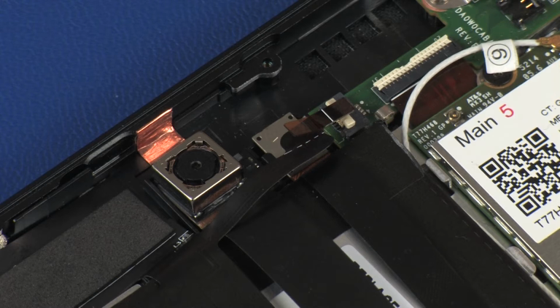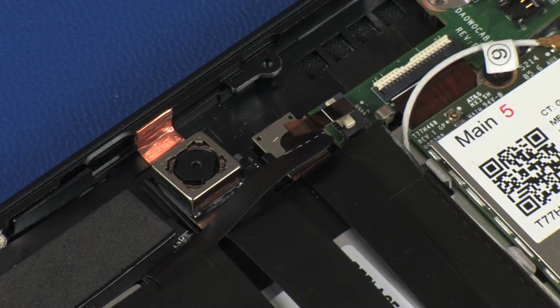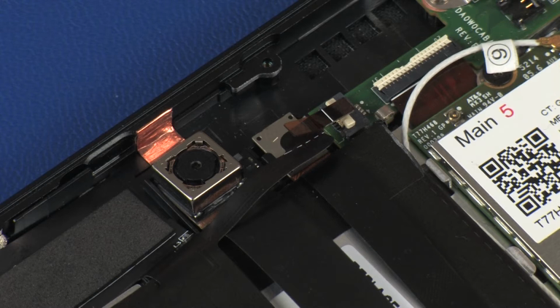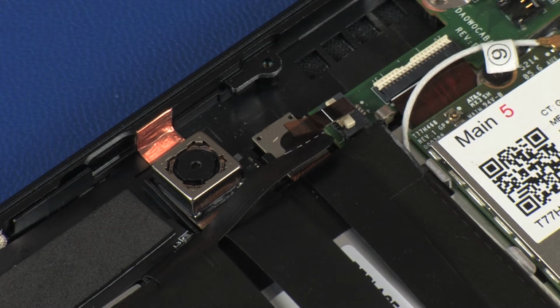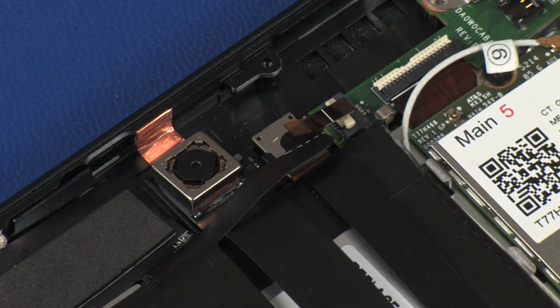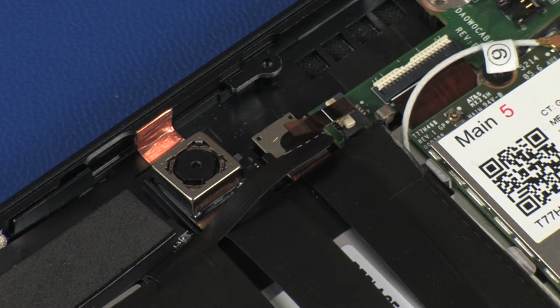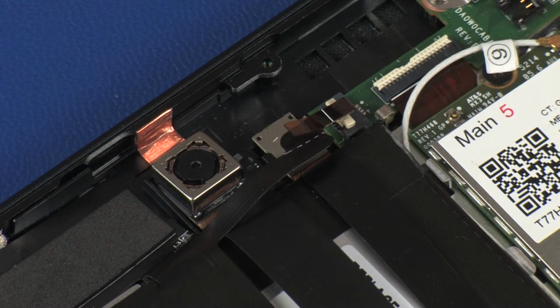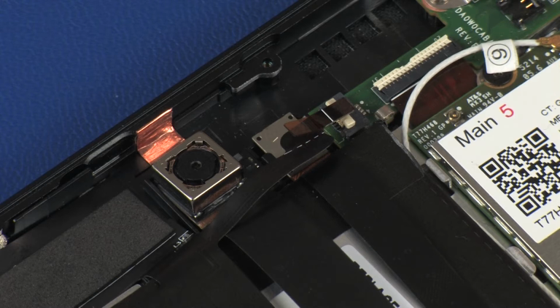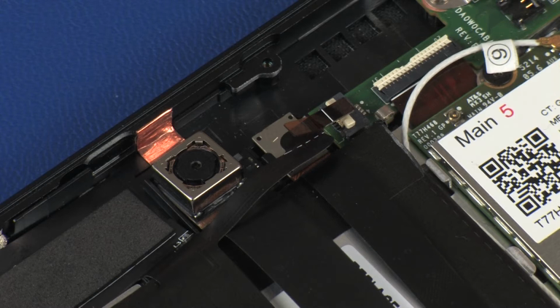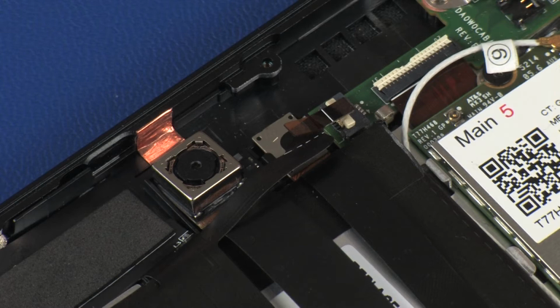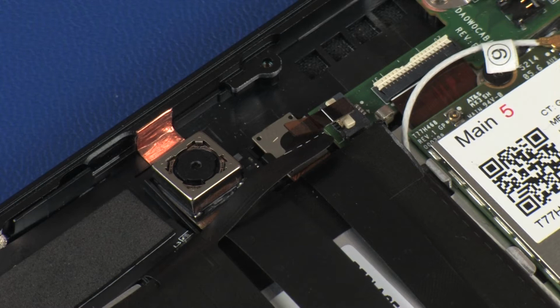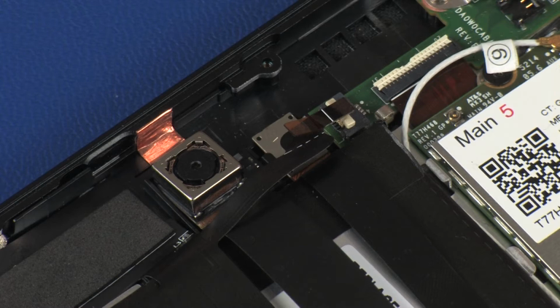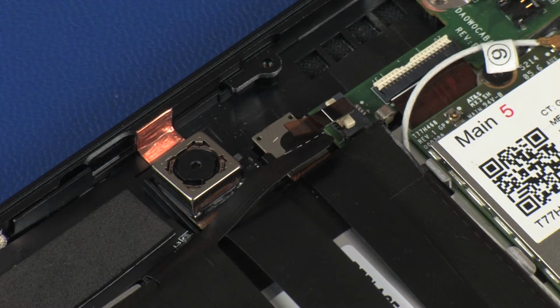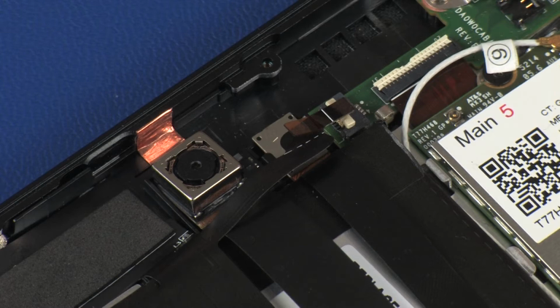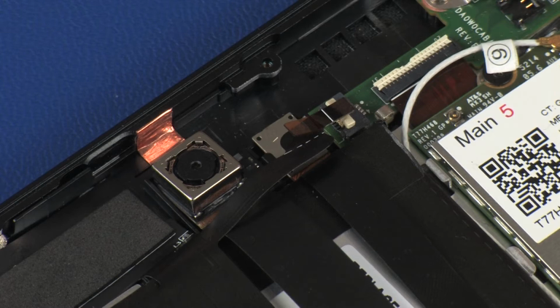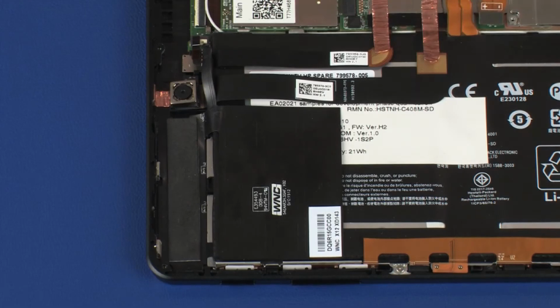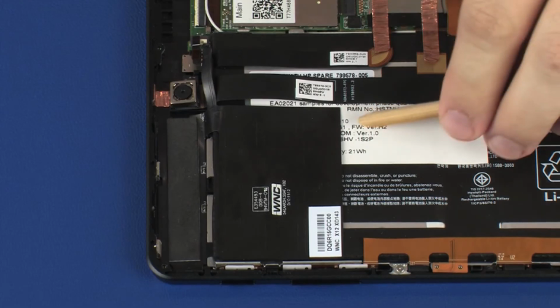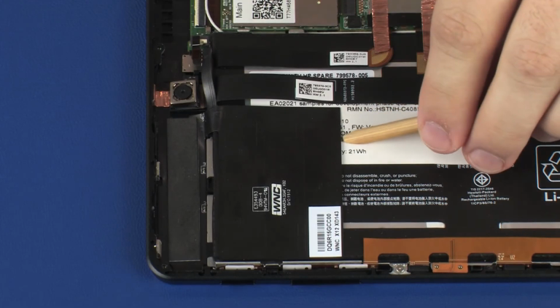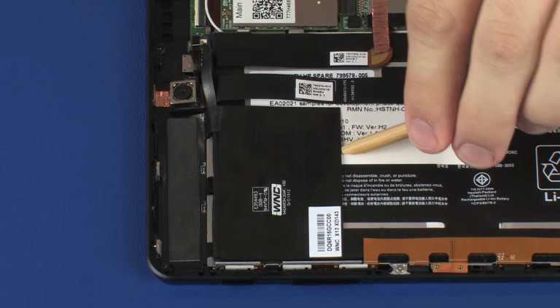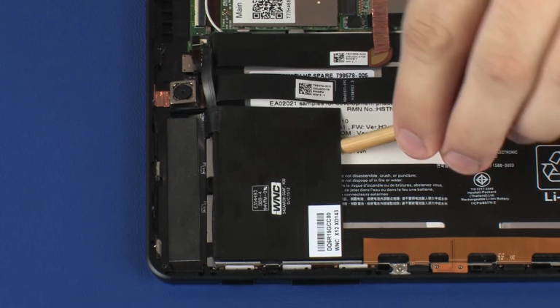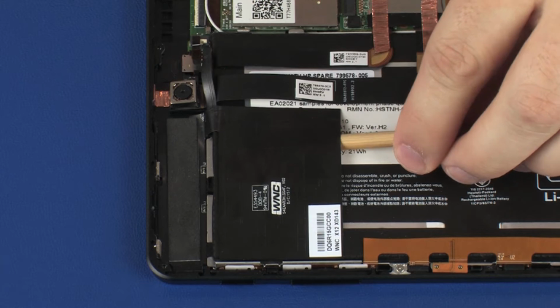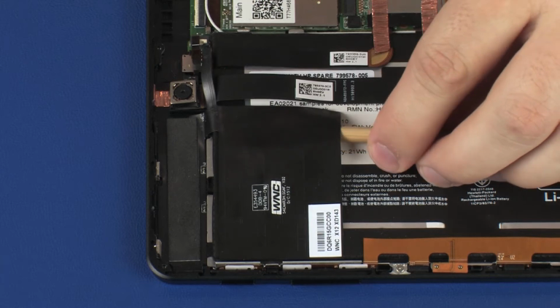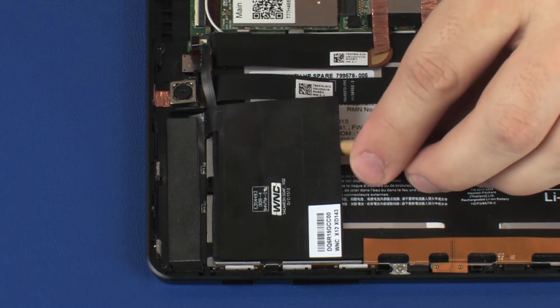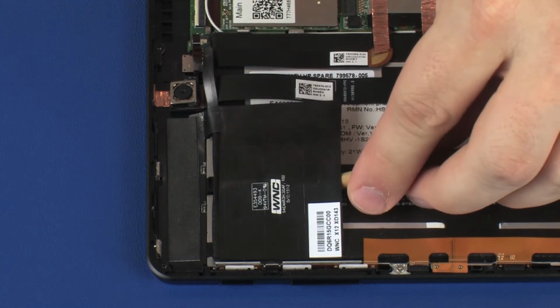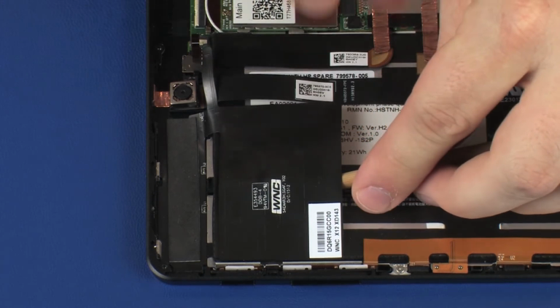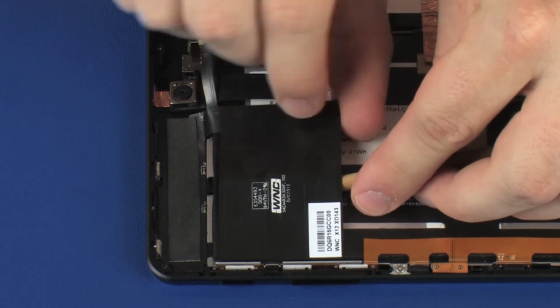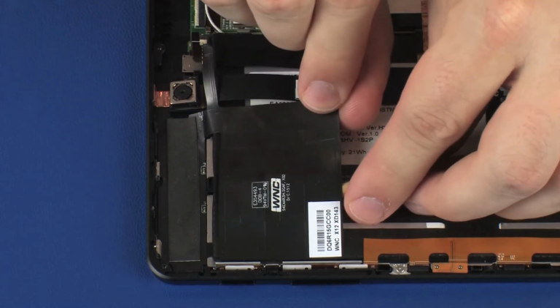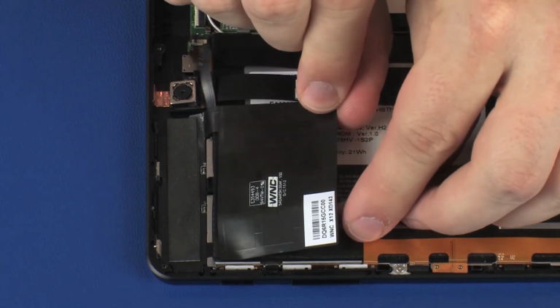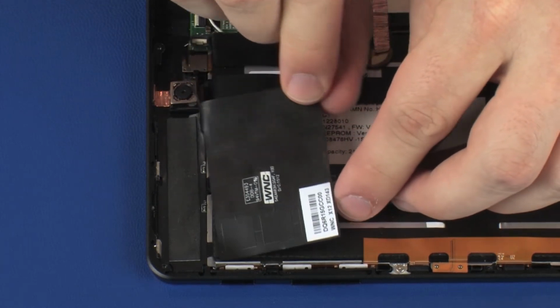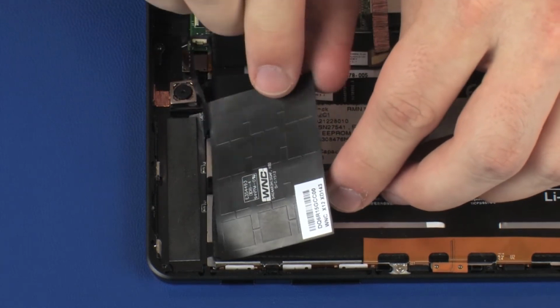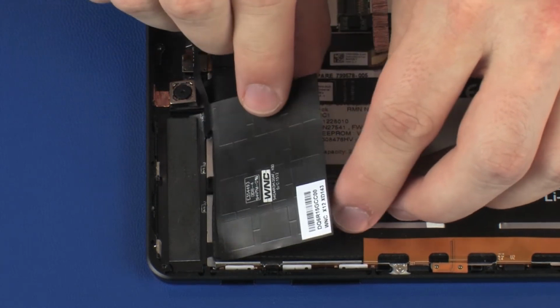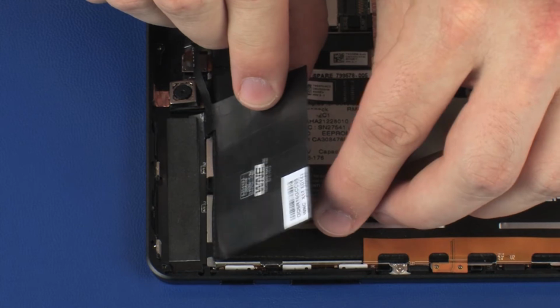IMPORTANT: Make careful note of the placement of the proximity sensor antenna for later replacement. Carefully remove the proximity sensor antenna from the adhesive that secures it to the battery and display panel assembly, and remove.